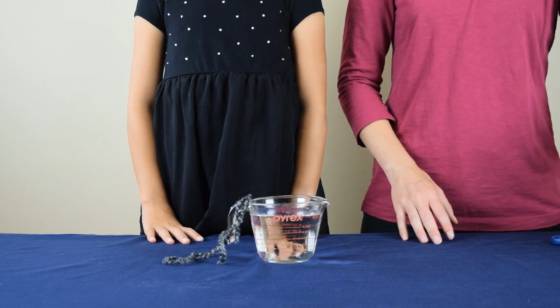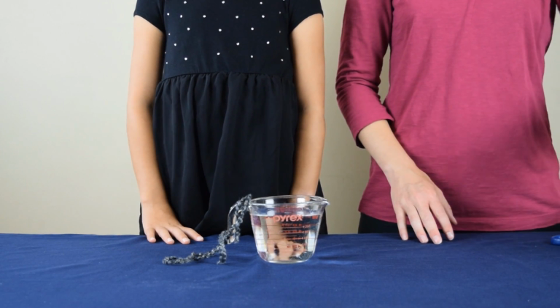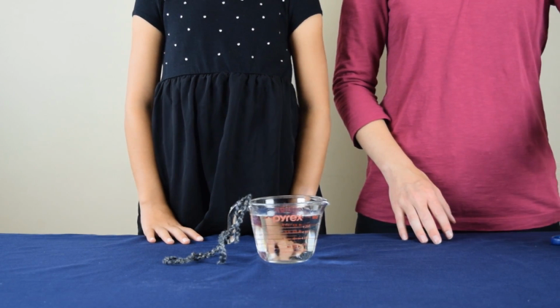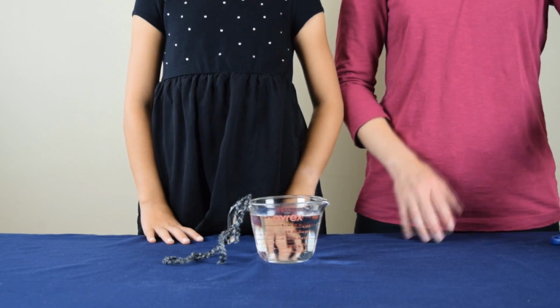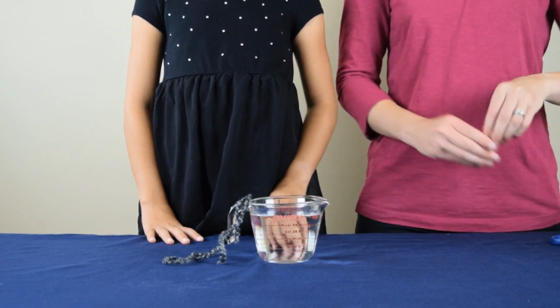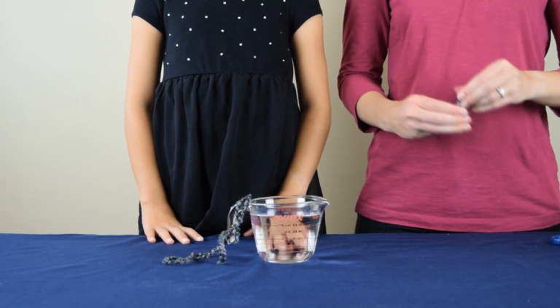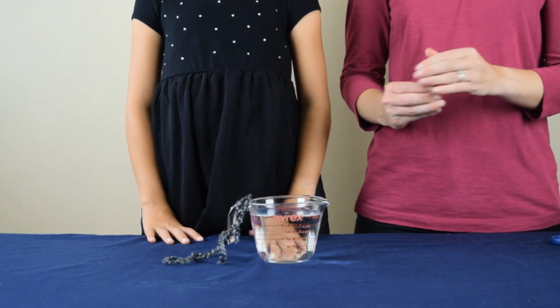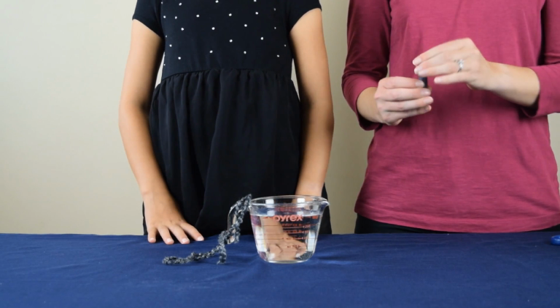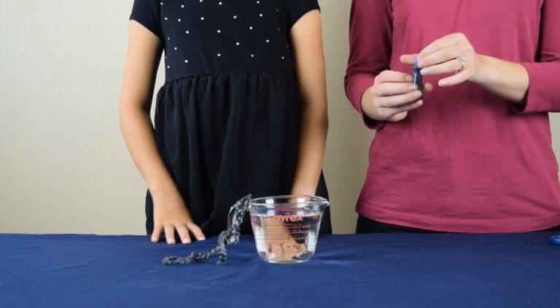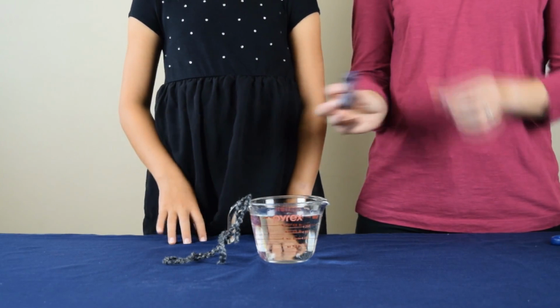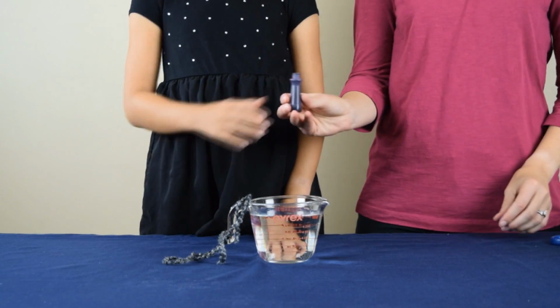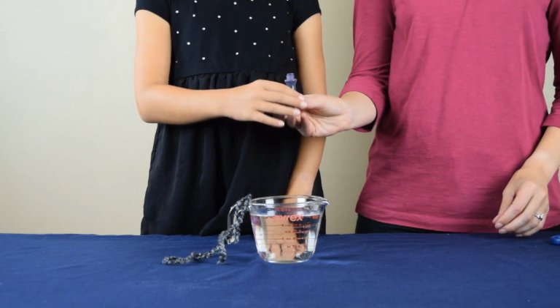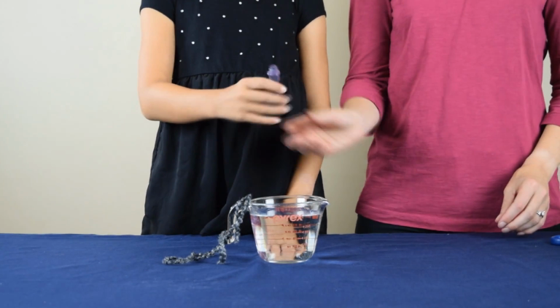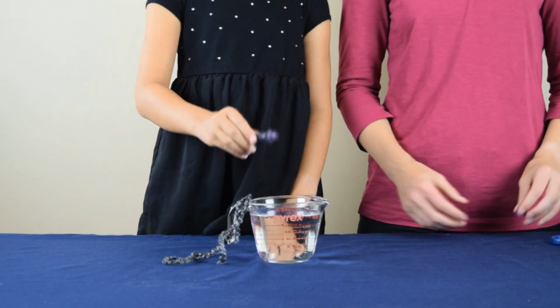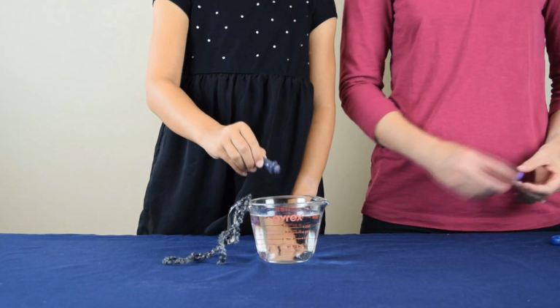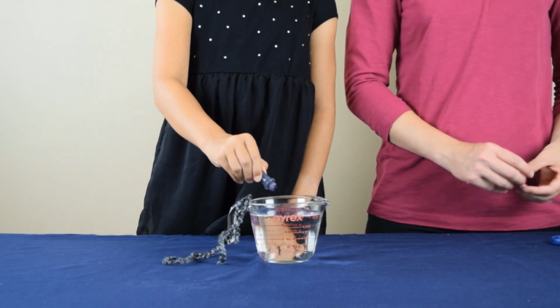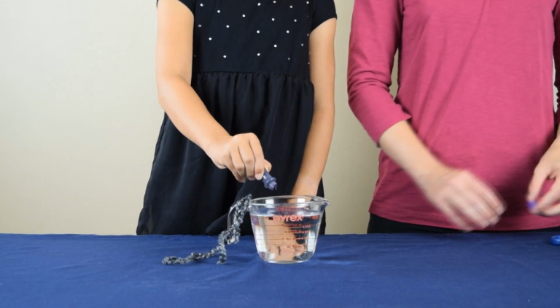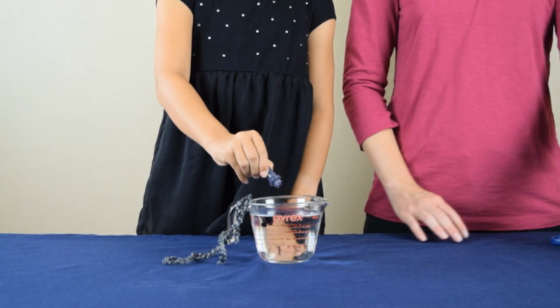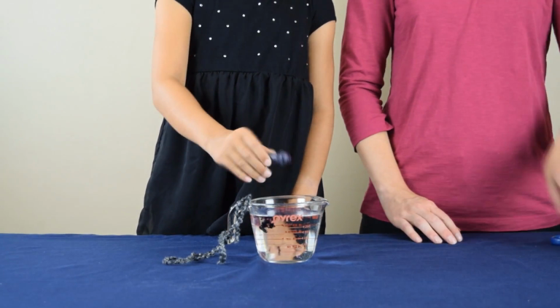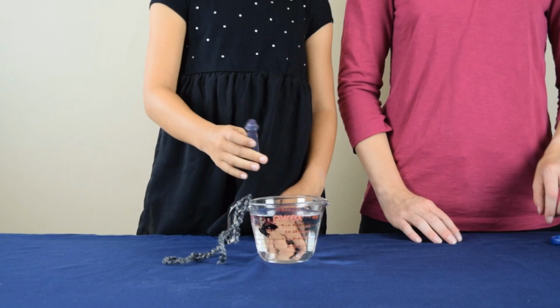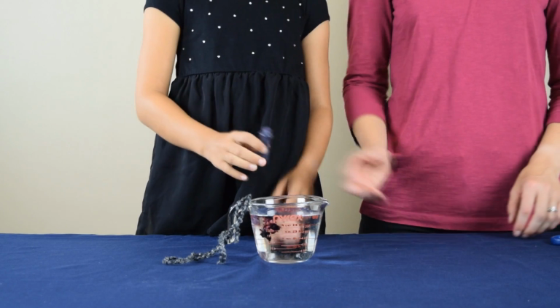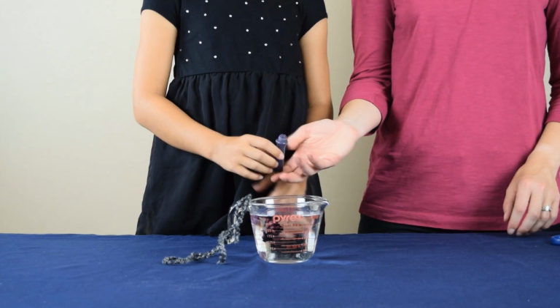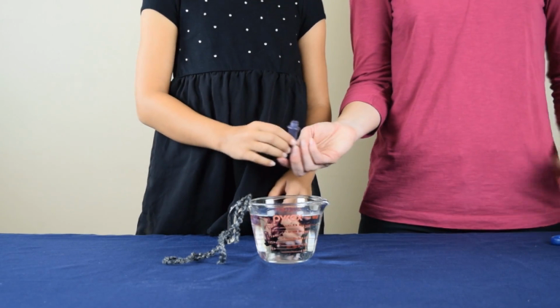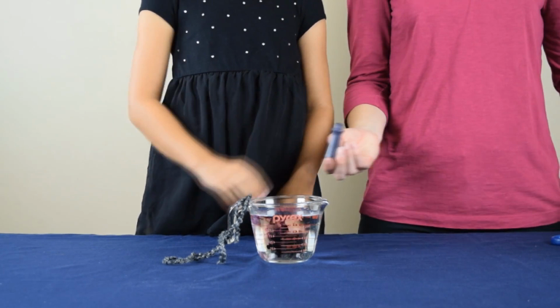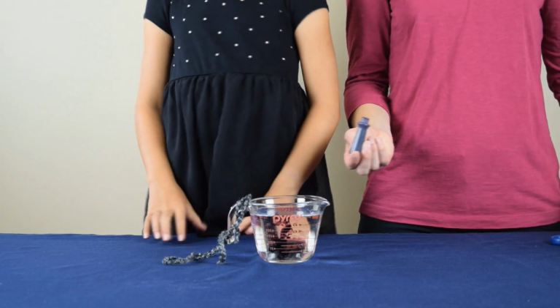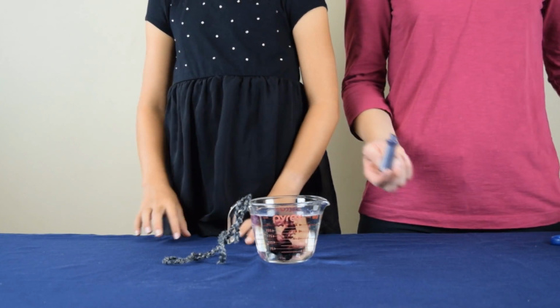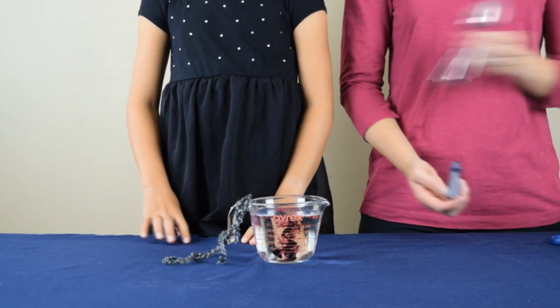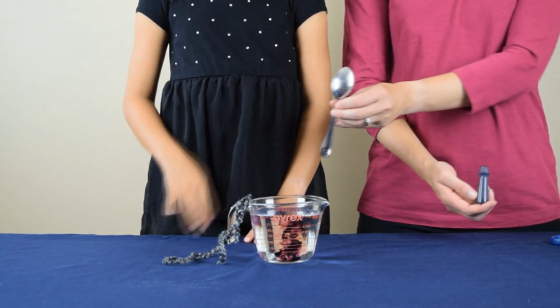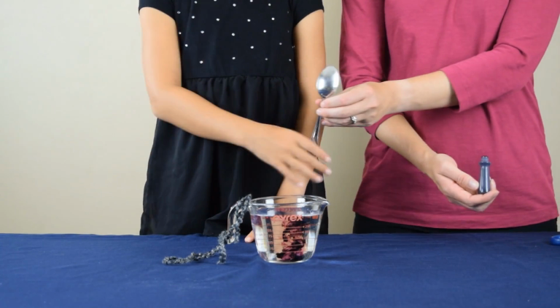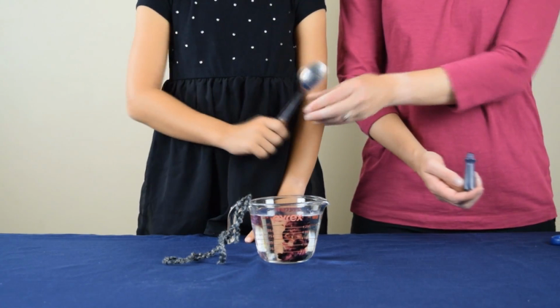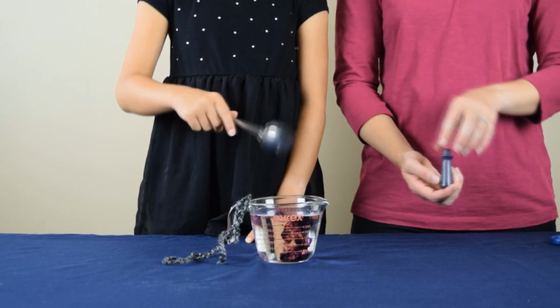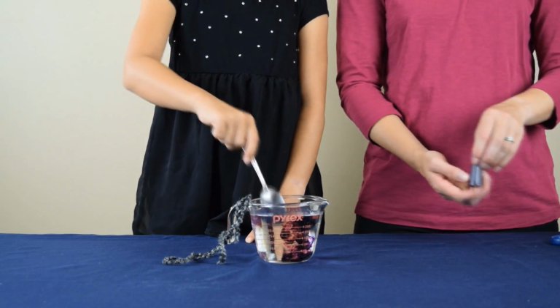Now we're going to use some food coloring and we're going to place a couple drops of food coloring into the water. This step is optional and it's really only needed so you can better see the water itself.